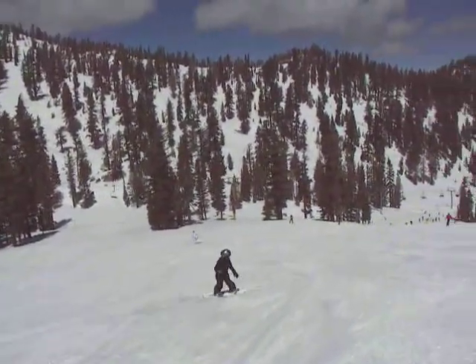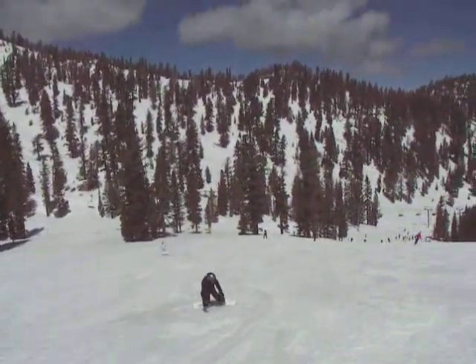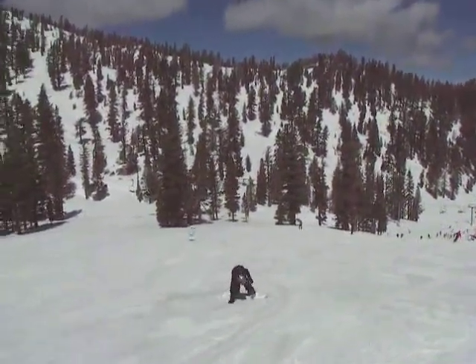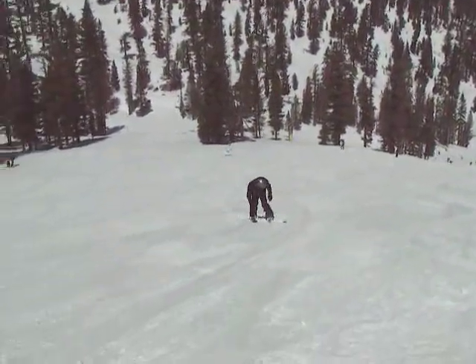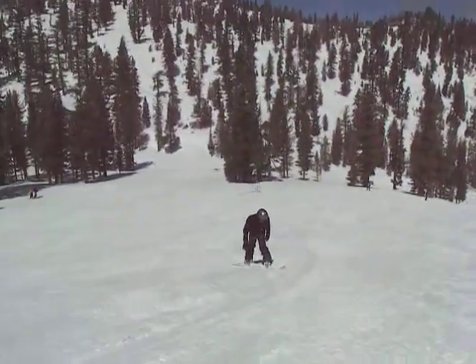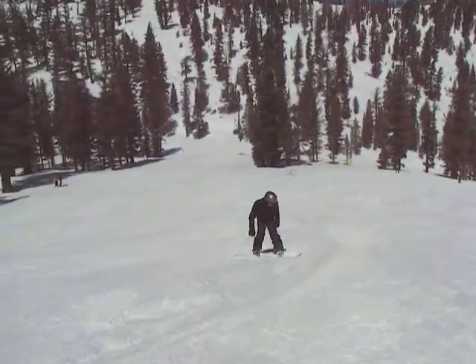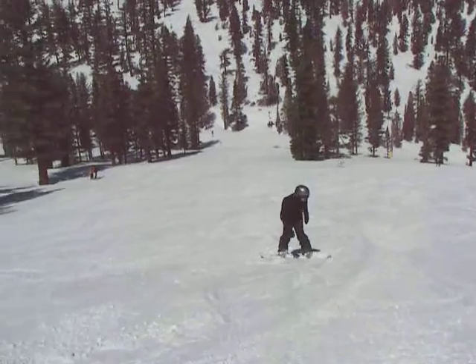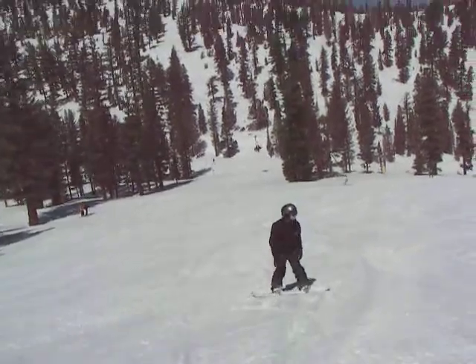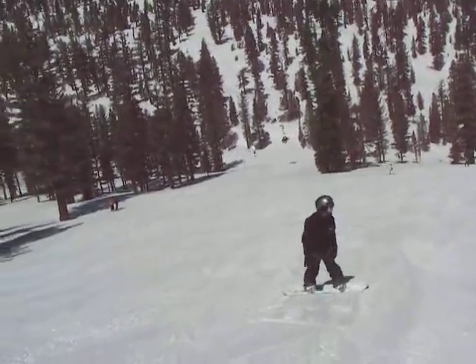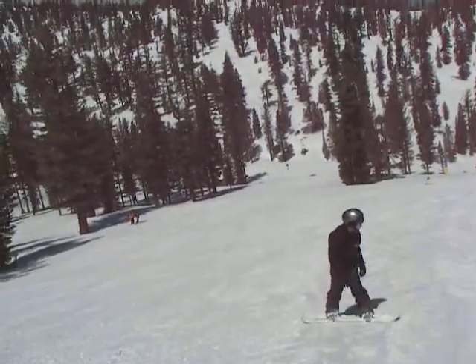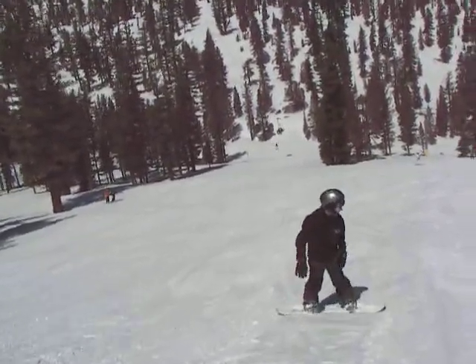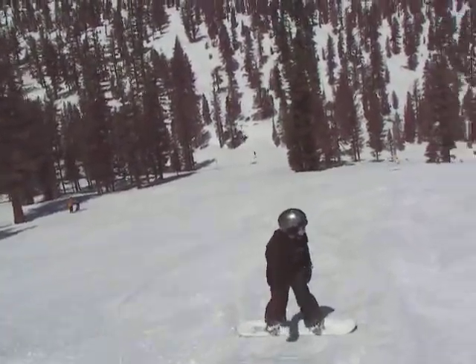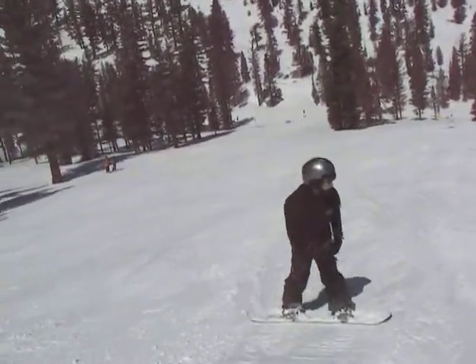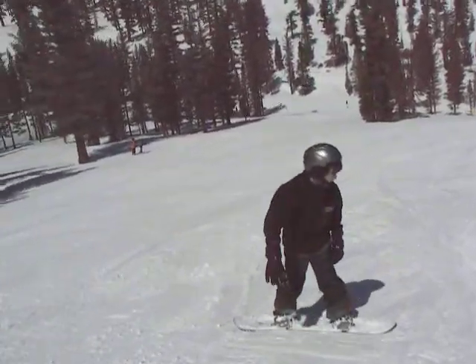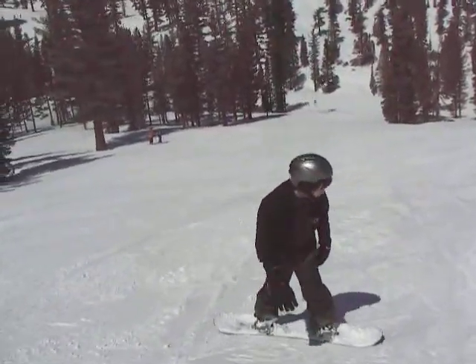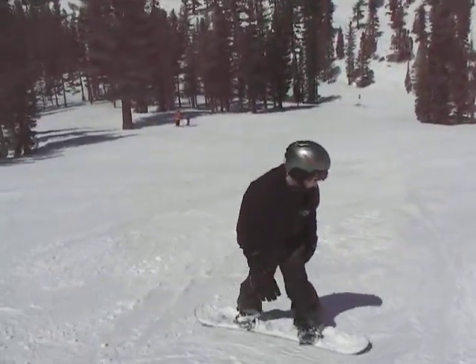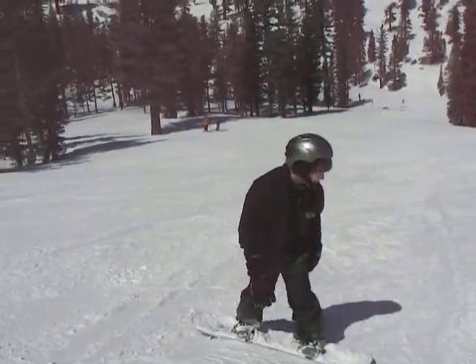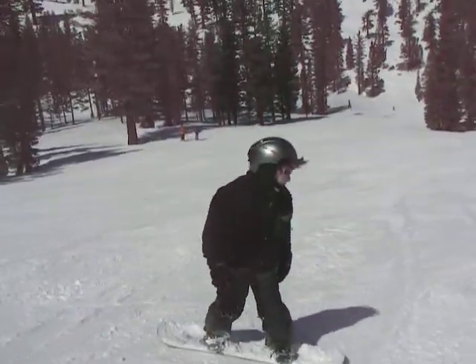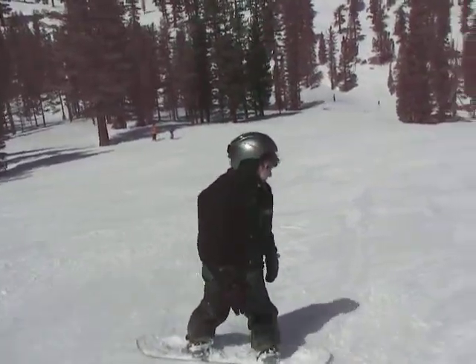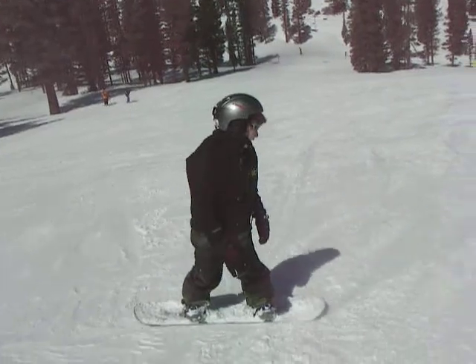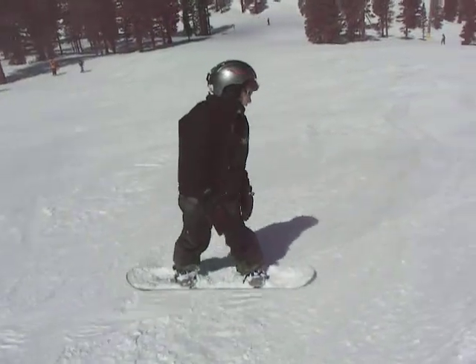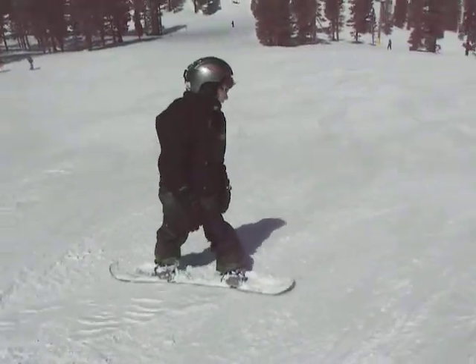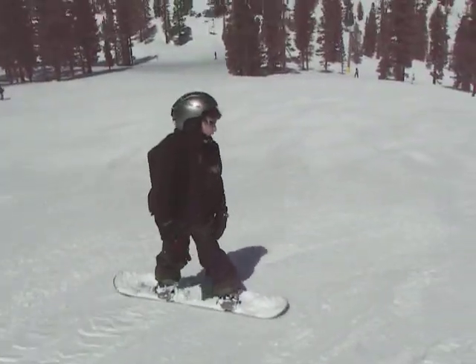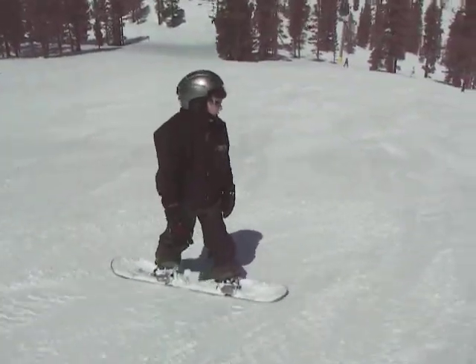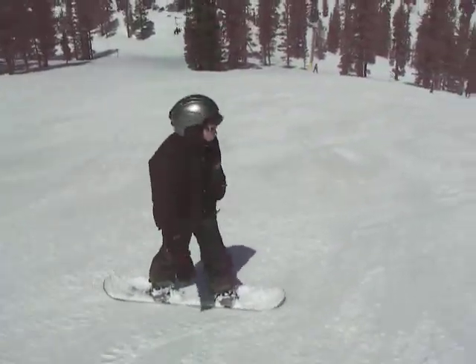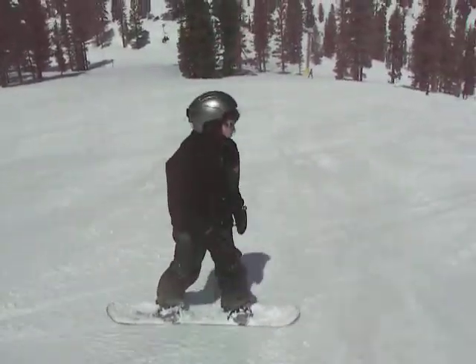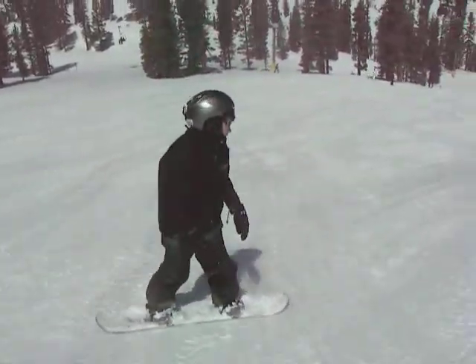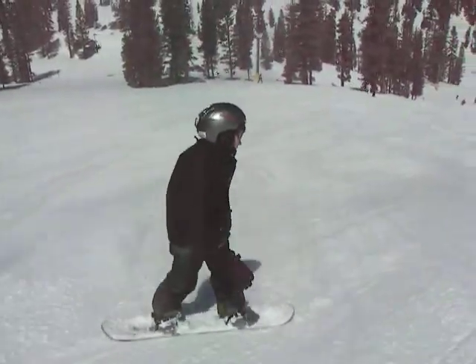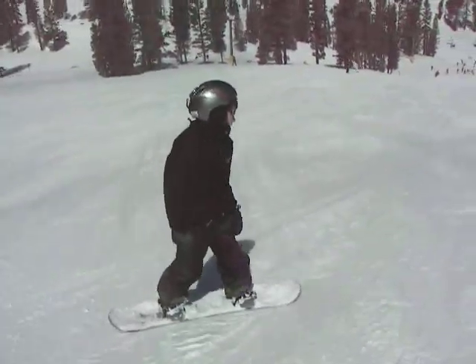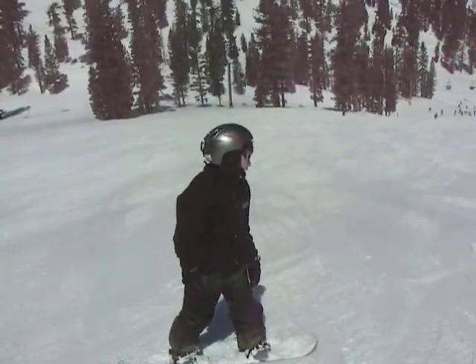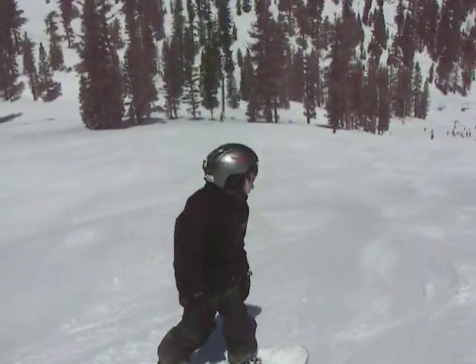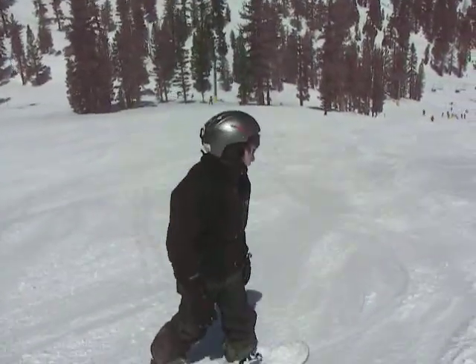Yeah, keep going. Dude, get those hands down and you got it. Keep those hands down, or across the hill. Hands down, dude. Hands down. Get that backhand over the board, bro.